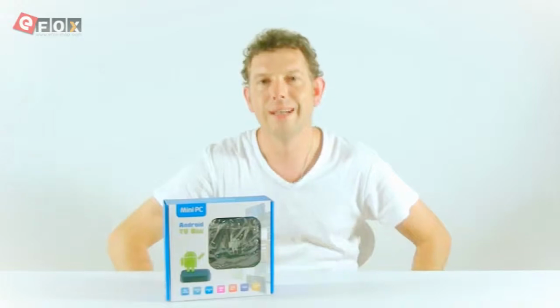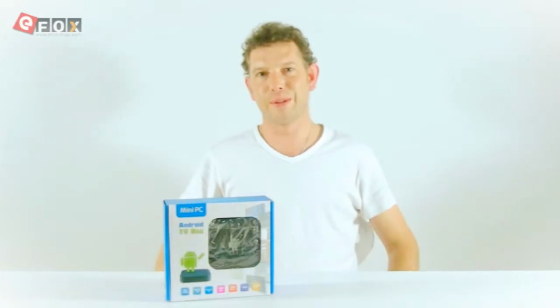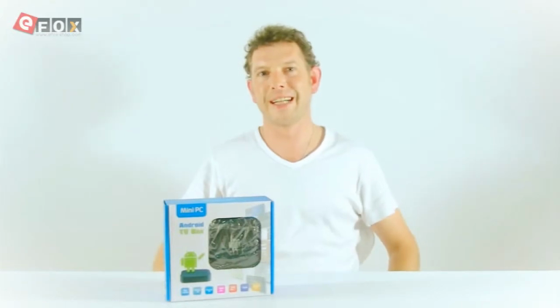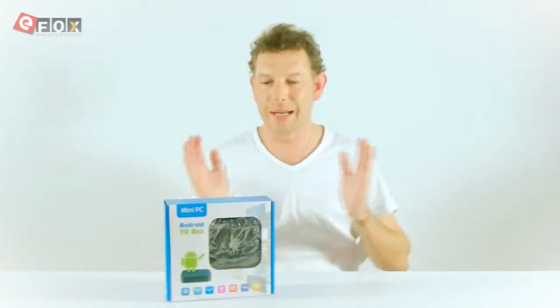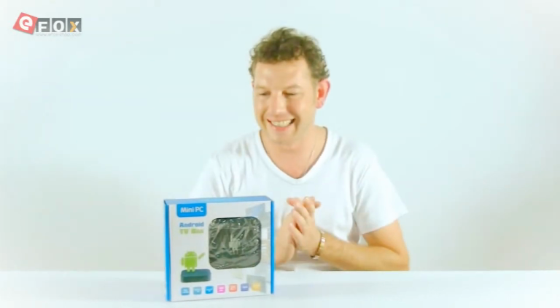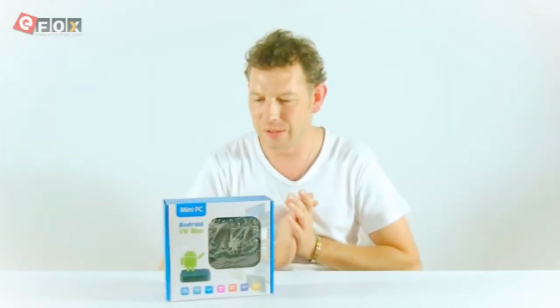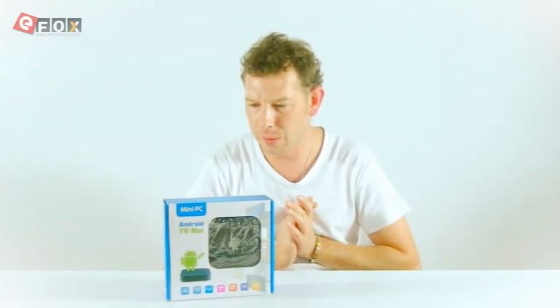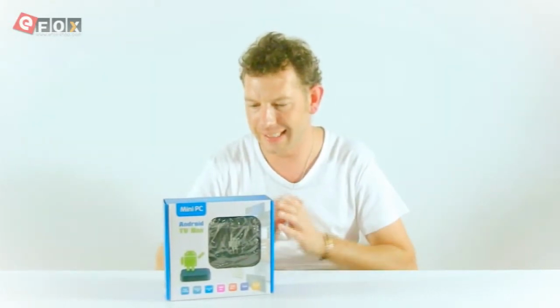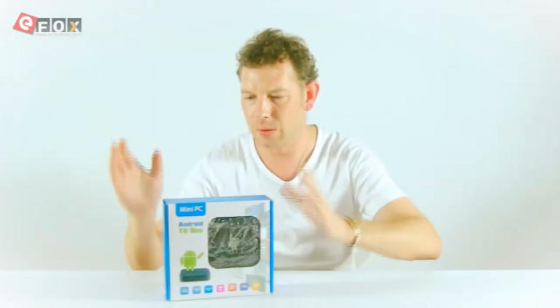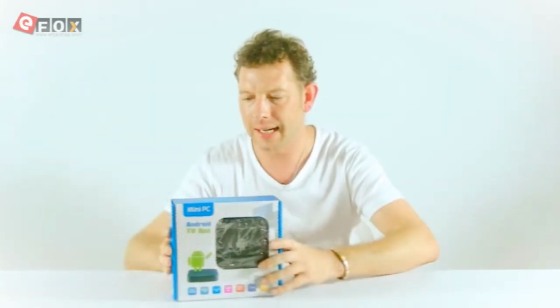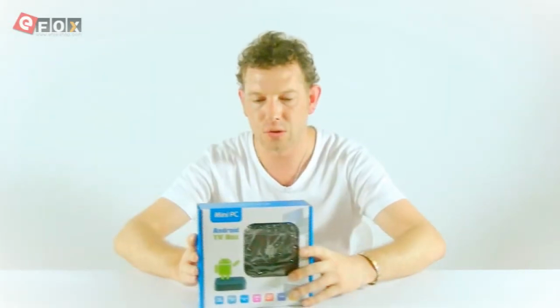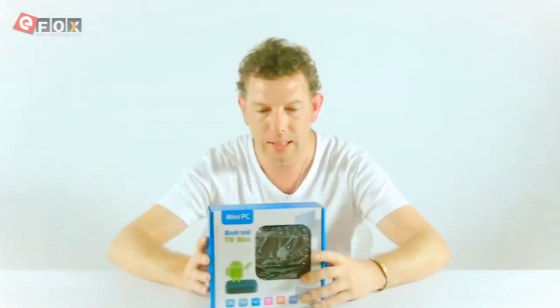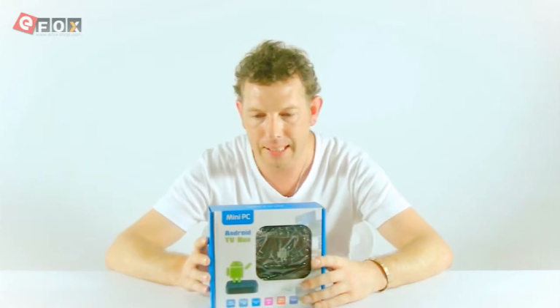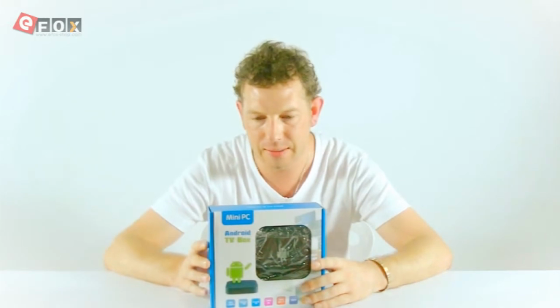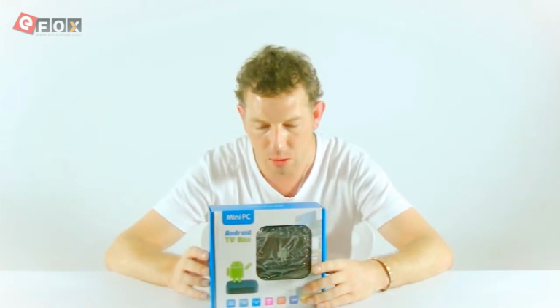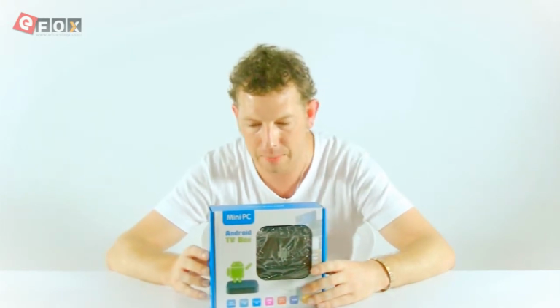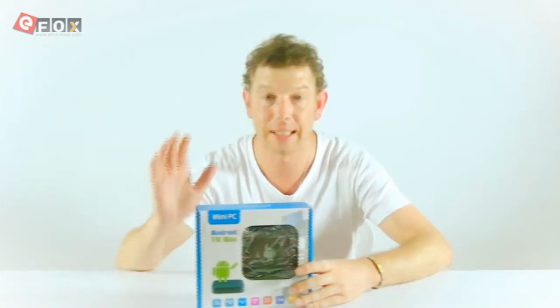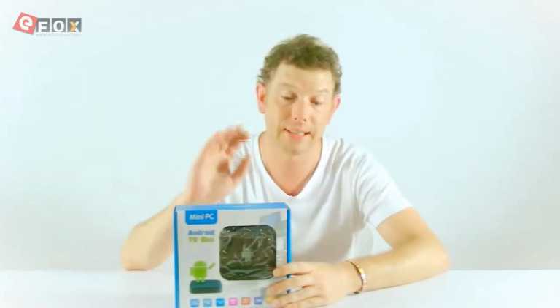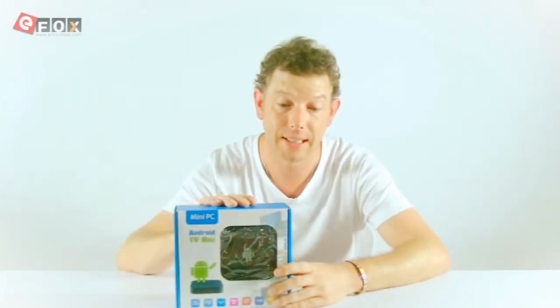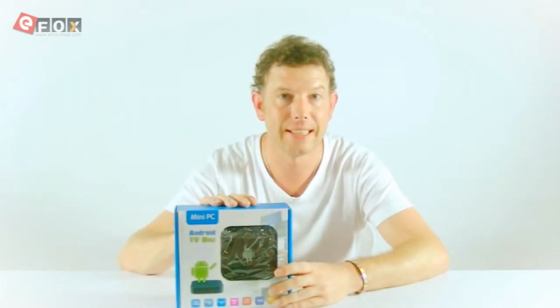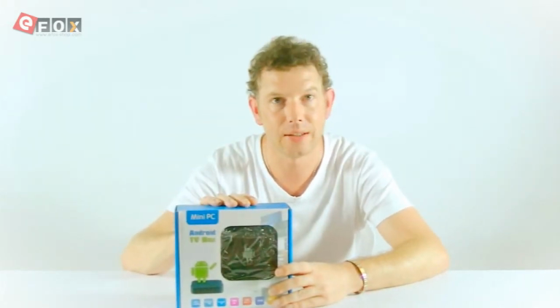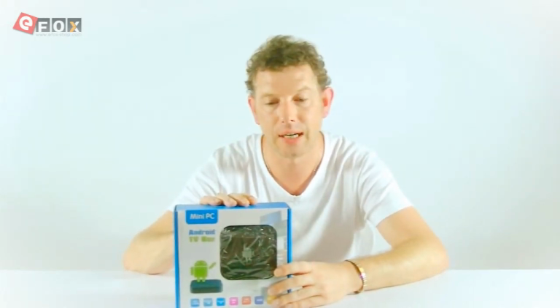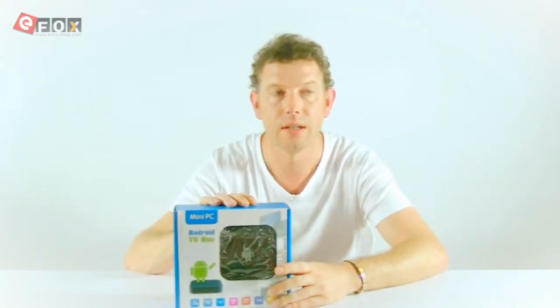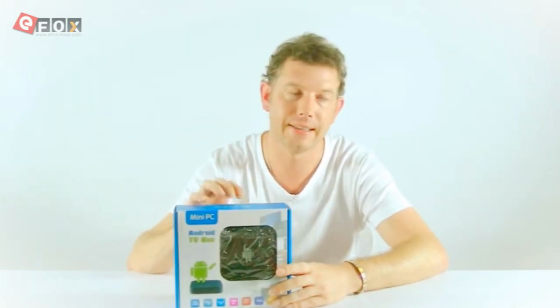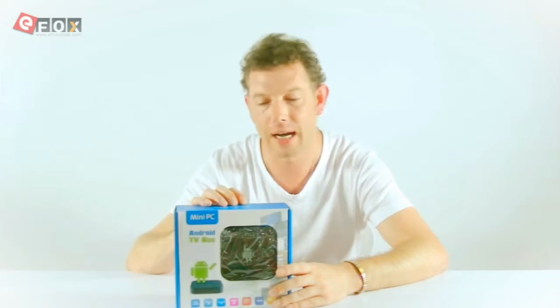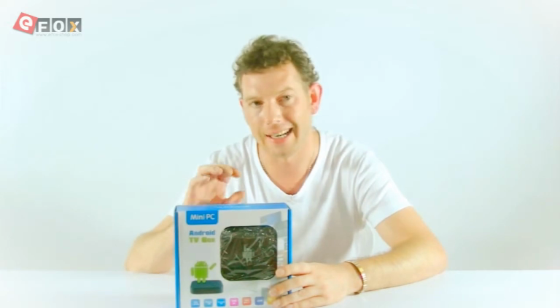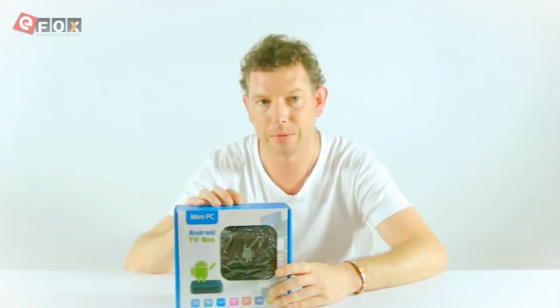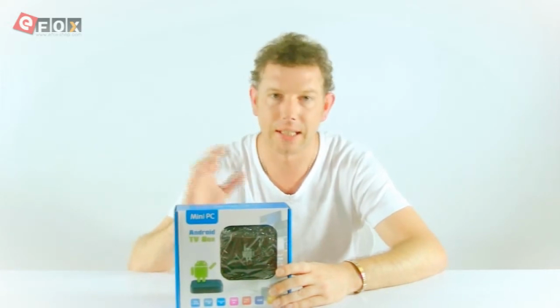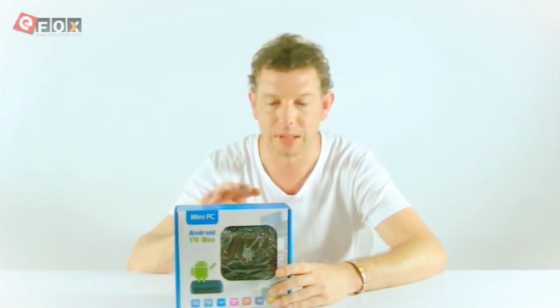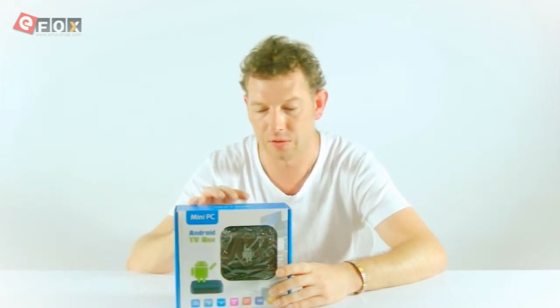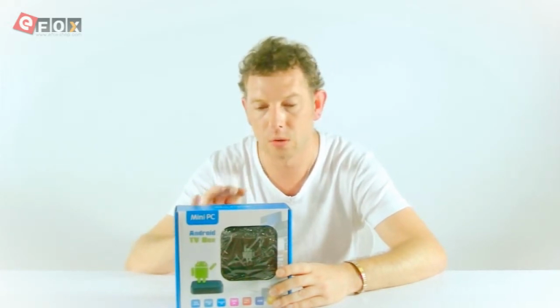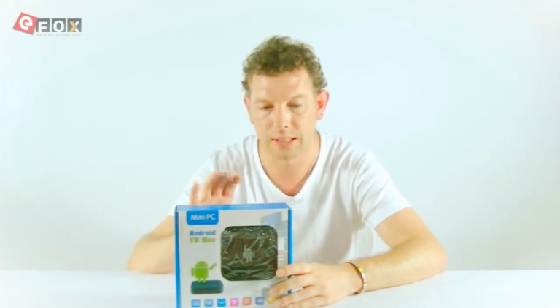Hi, welcome to our channel. I'm Neil and today I've got a cool product here. It's called an Android Mini TV Box. Basically what it does is it allows you to have the internet and apps and games and that sort of thing all on your TV.